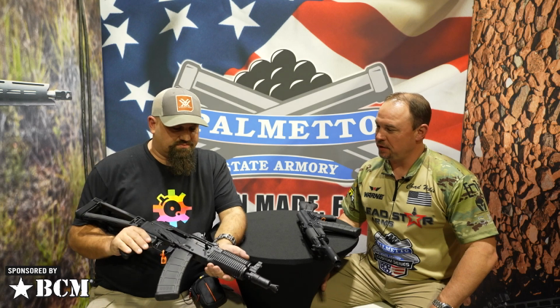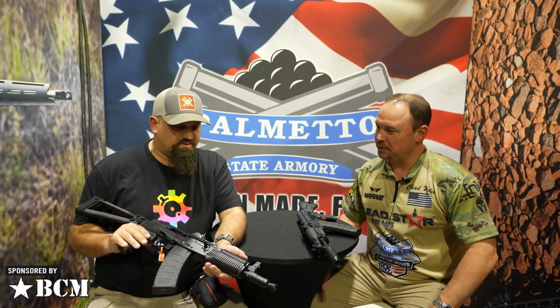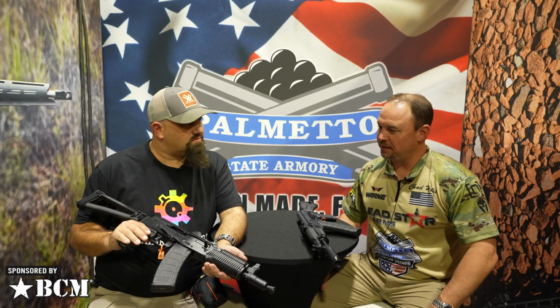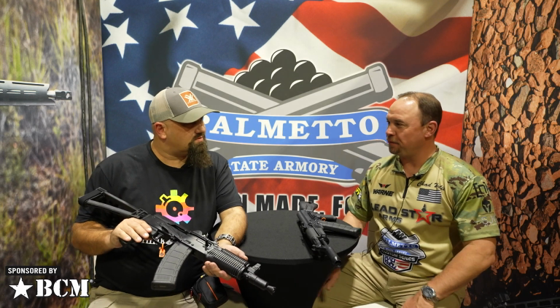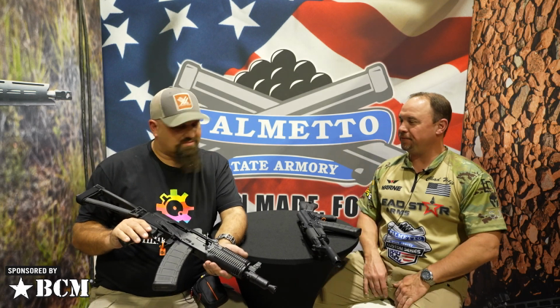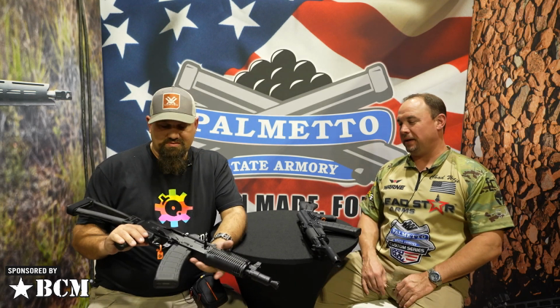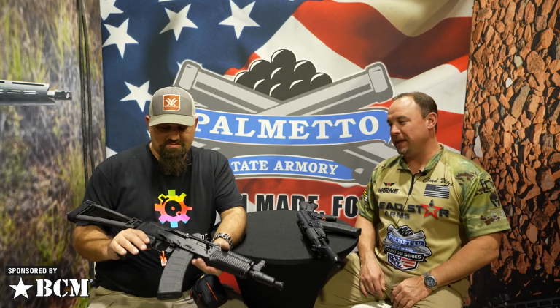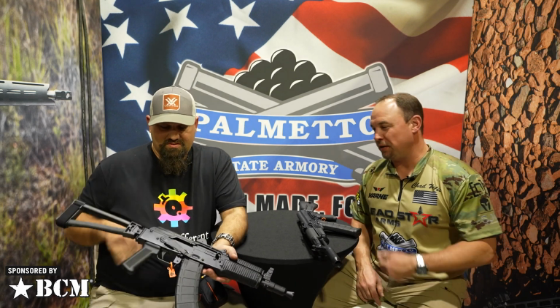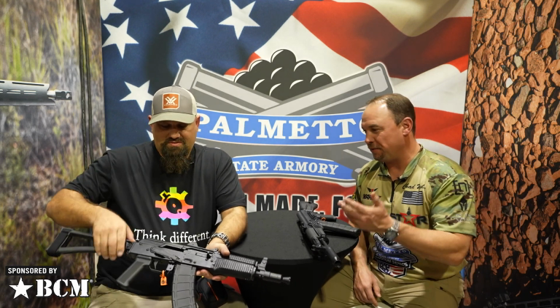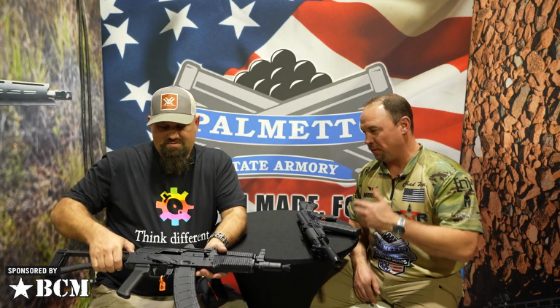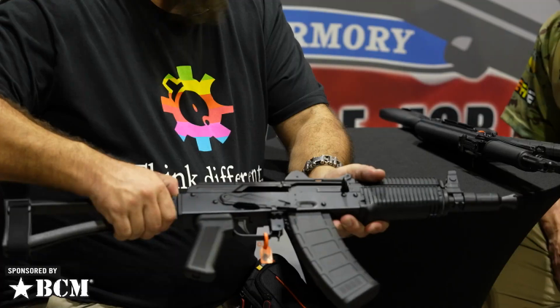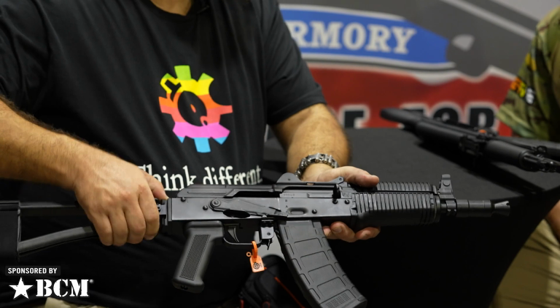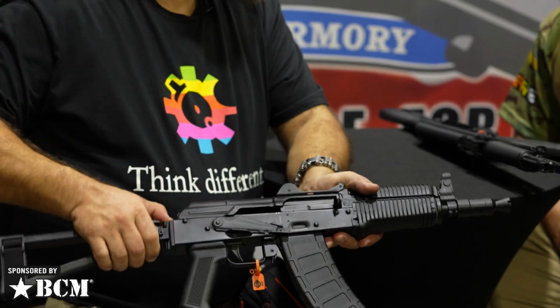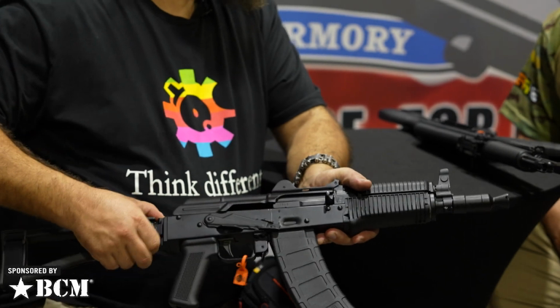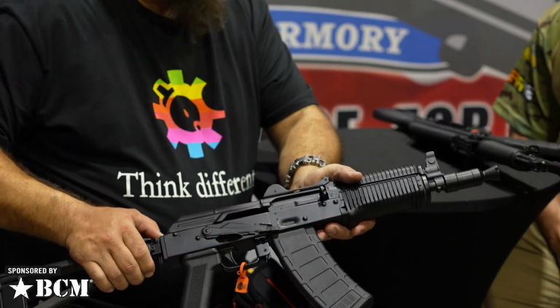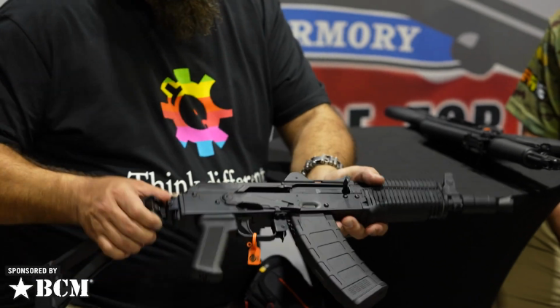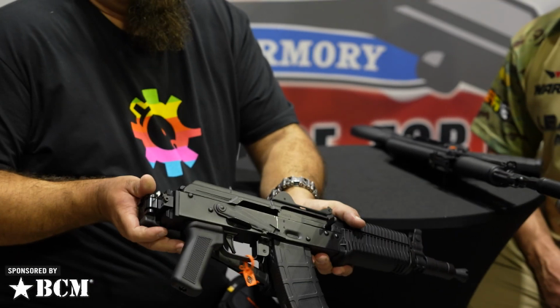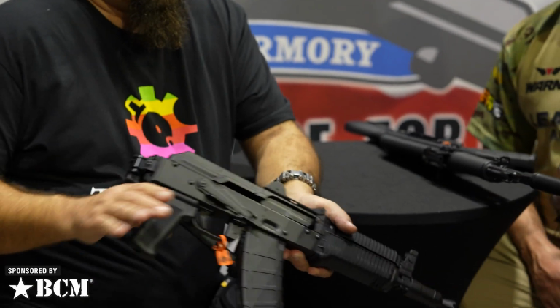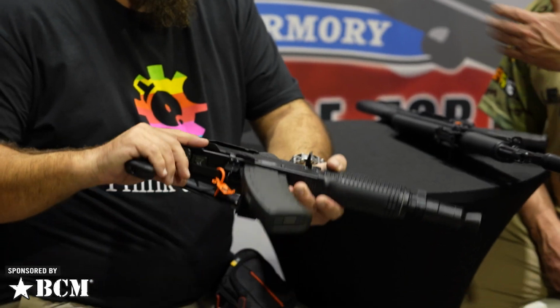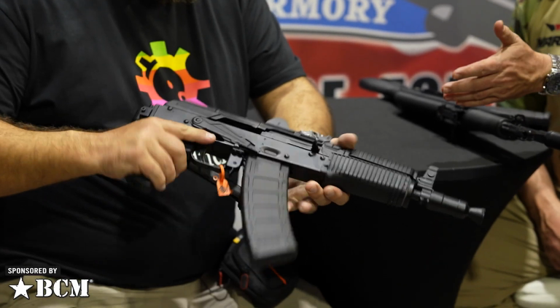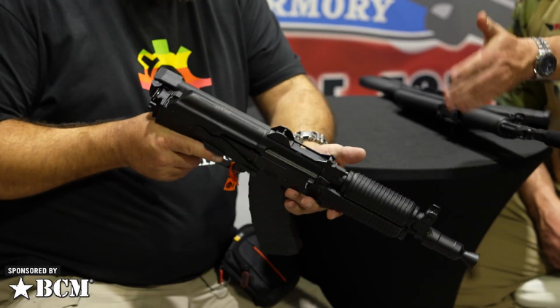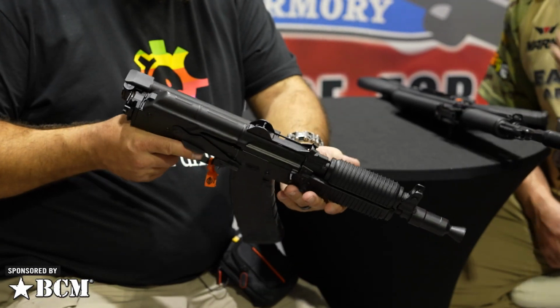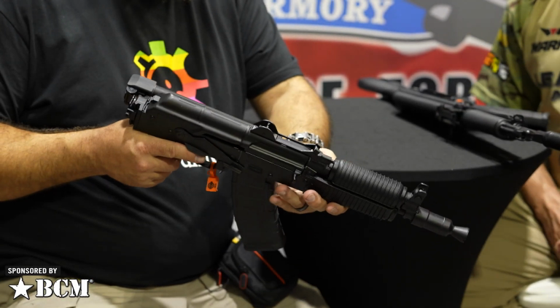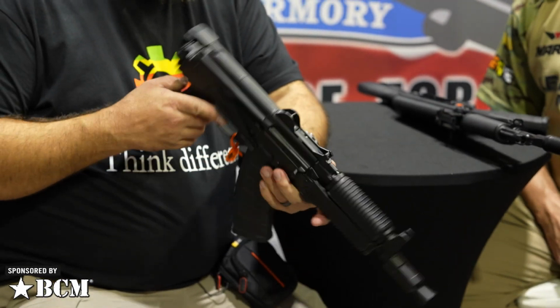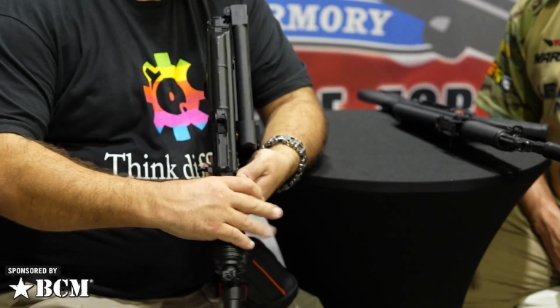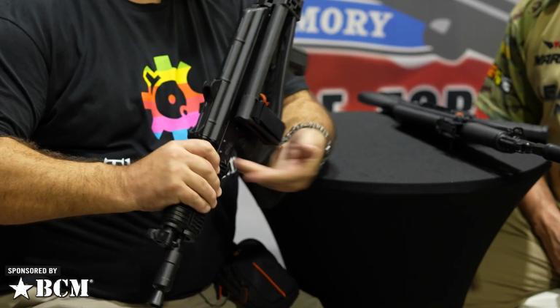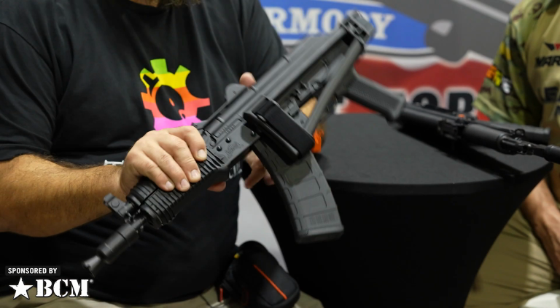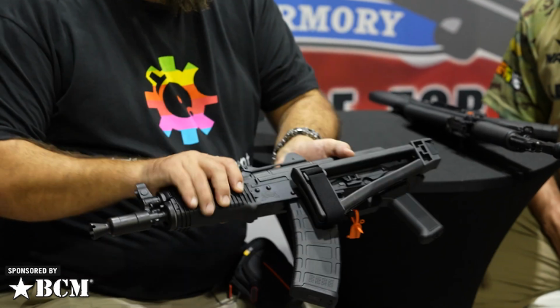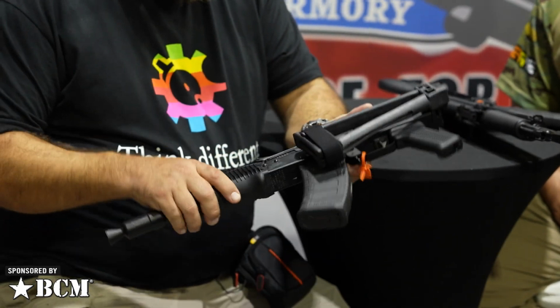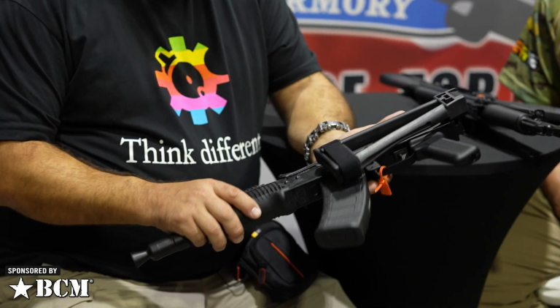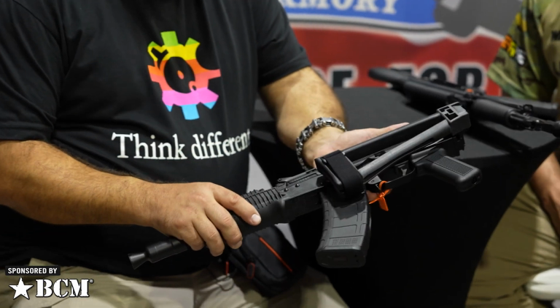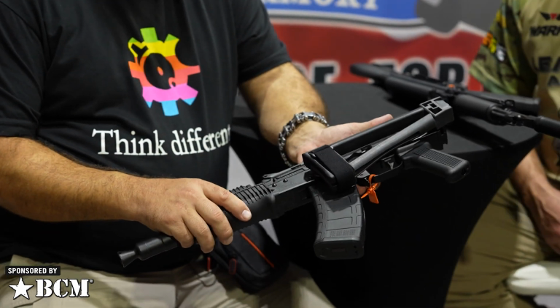It's a Krink. She's the 5.45 — next evolution of the 5.45. We released a 74 late last year, and of course everybody loves the Krink-style gun, so we went ahead and released it.